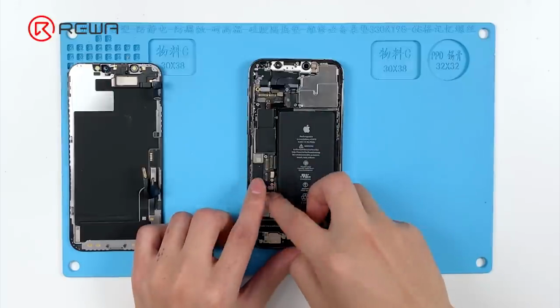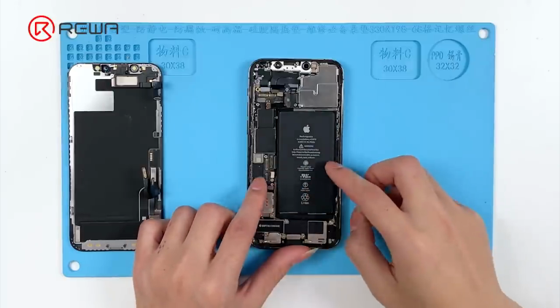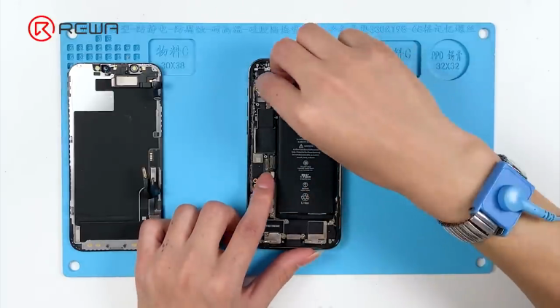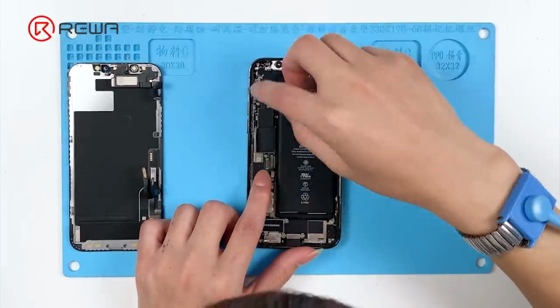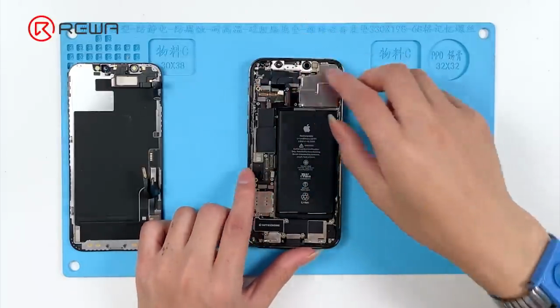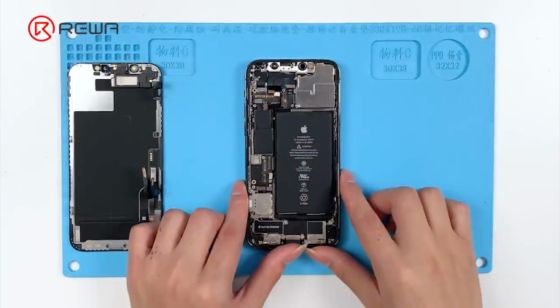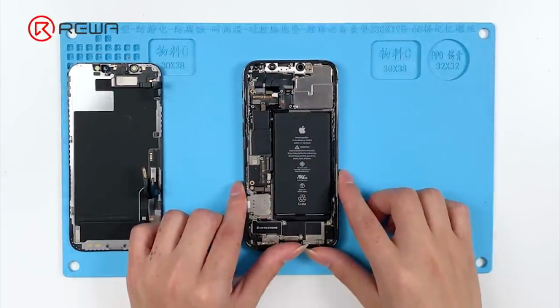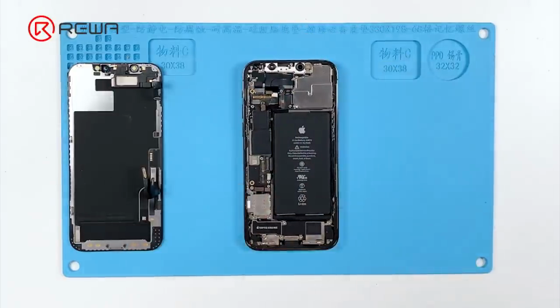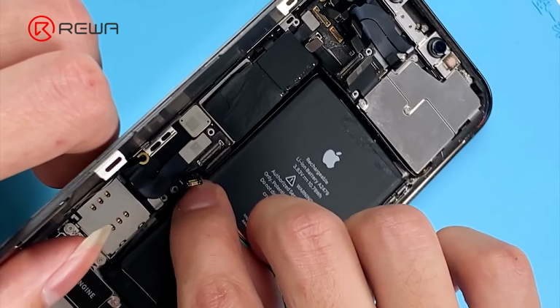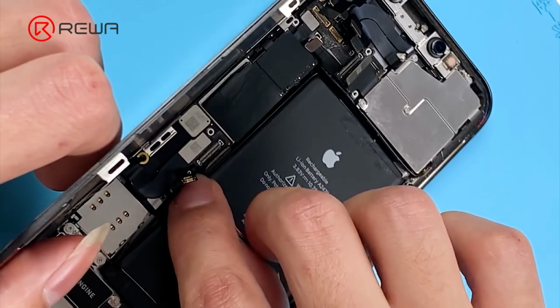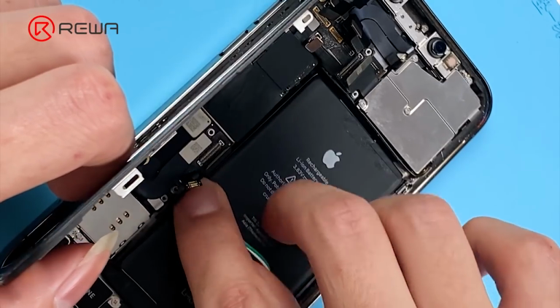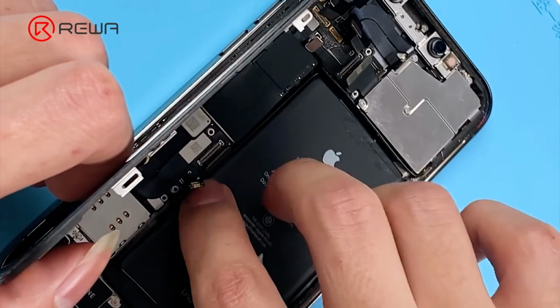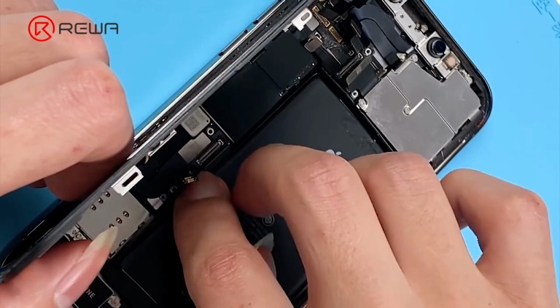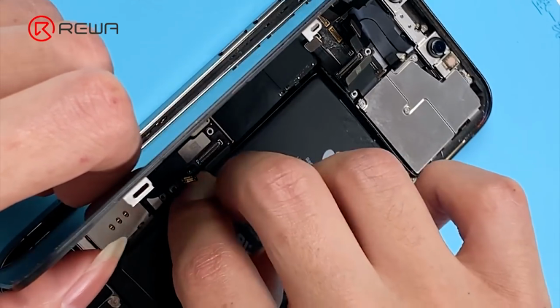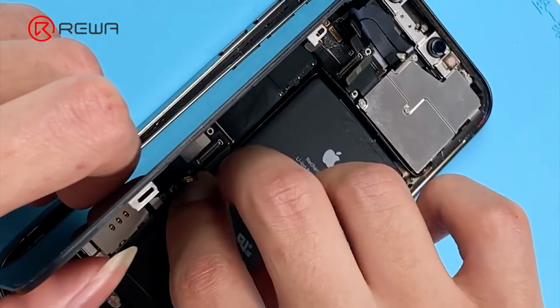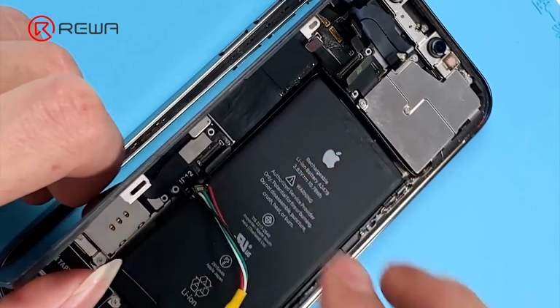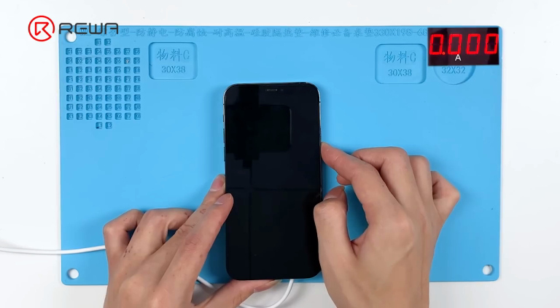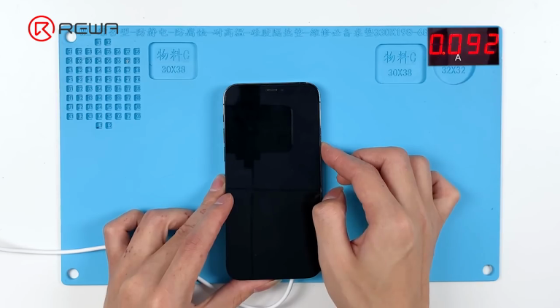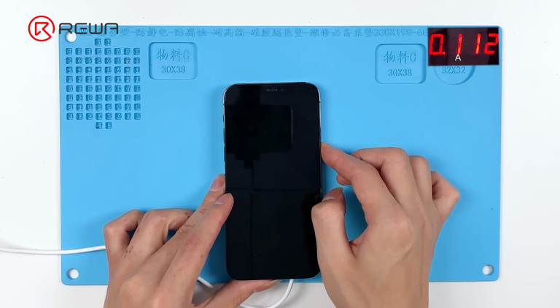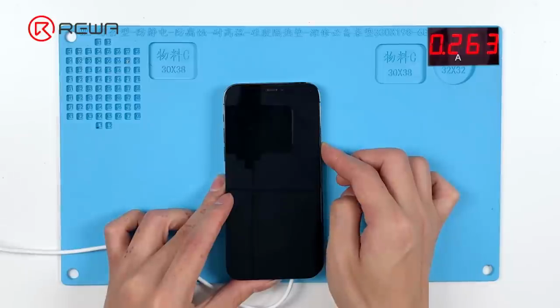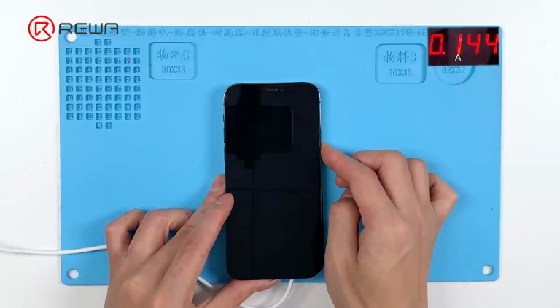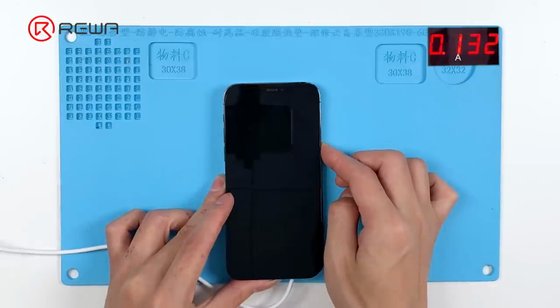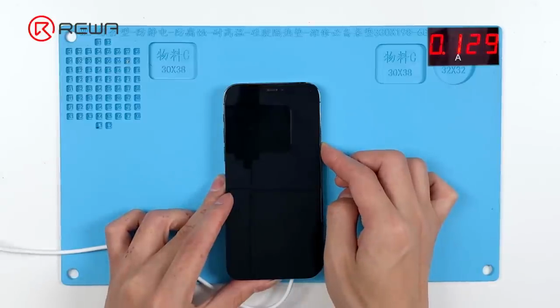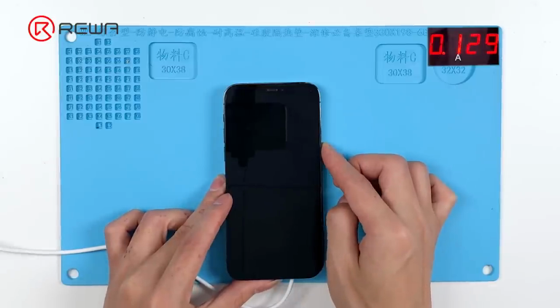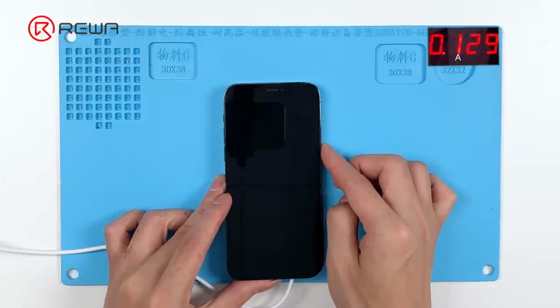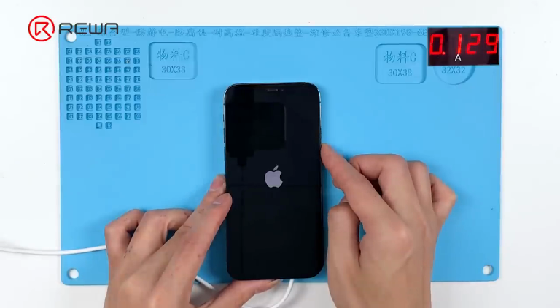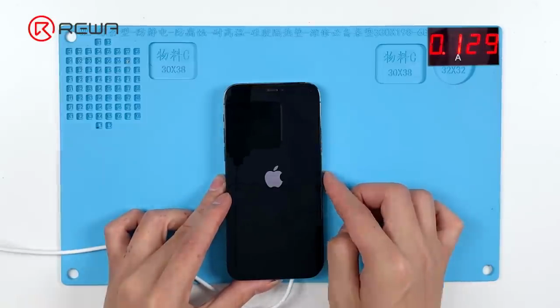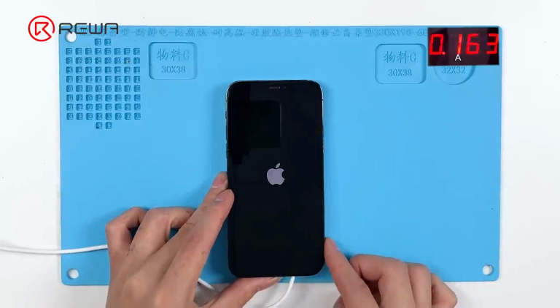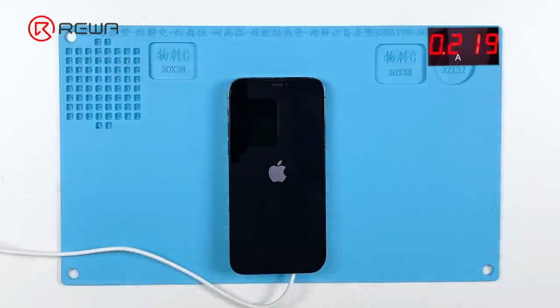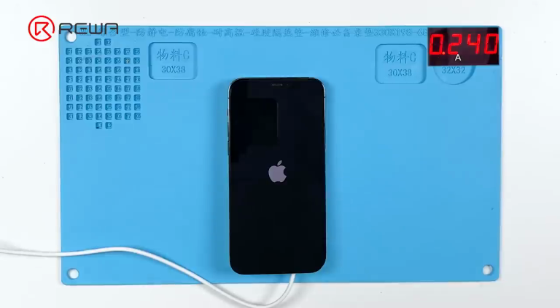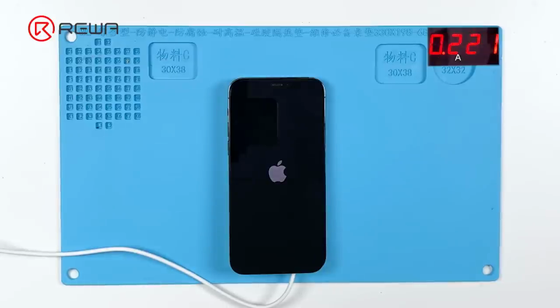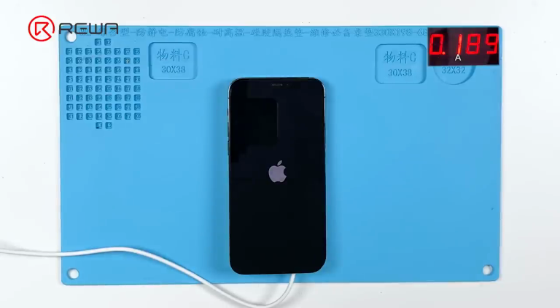Disconnect other flex cables except for the power flex cable. Connect the display and power cable. The phone still gets stuck on the Apple logo, so we can rule out the possibility of other flex cable faults.